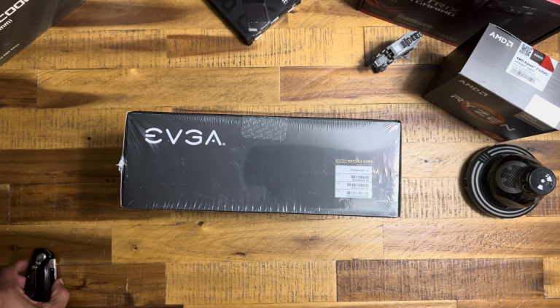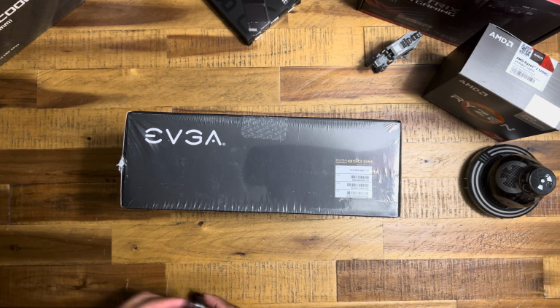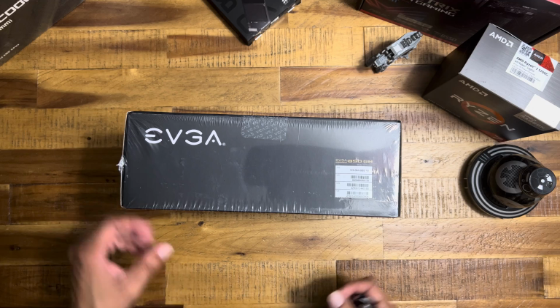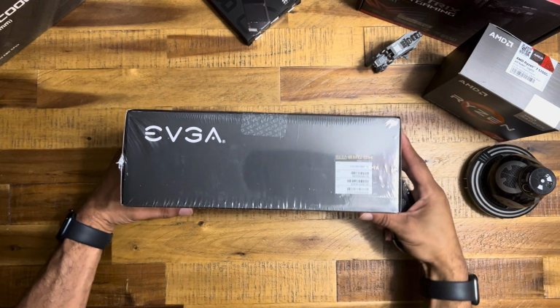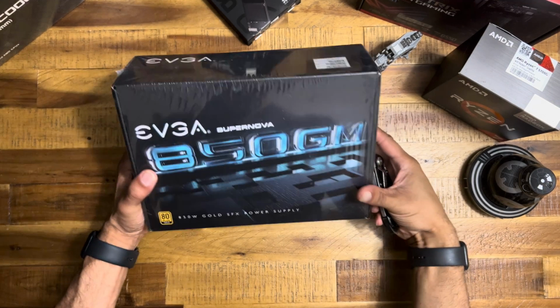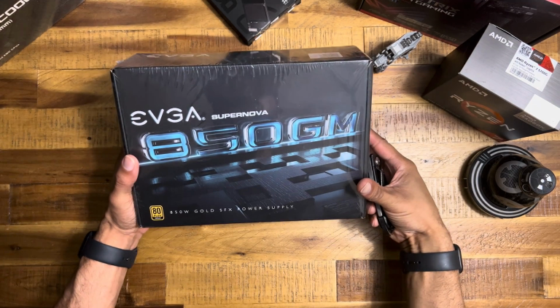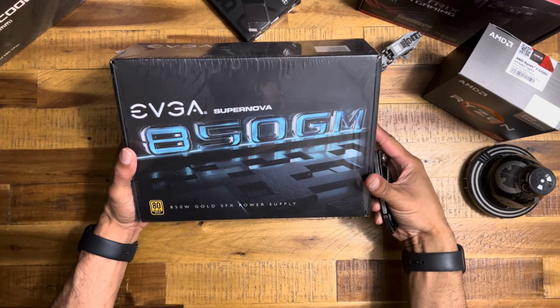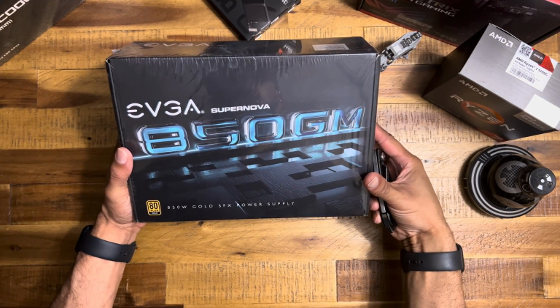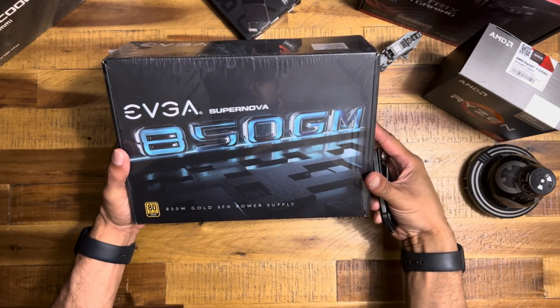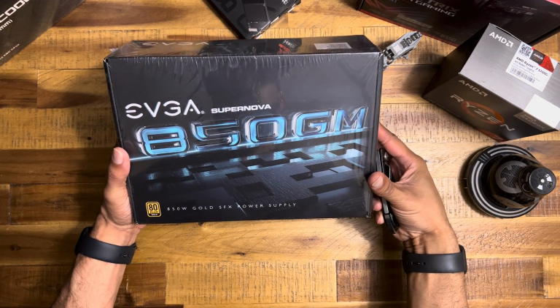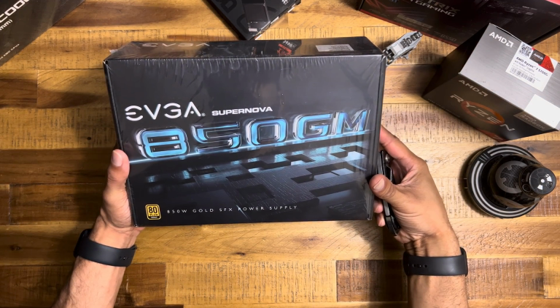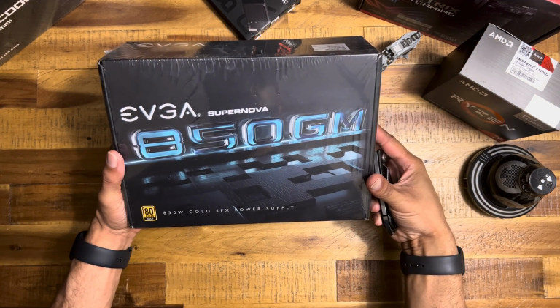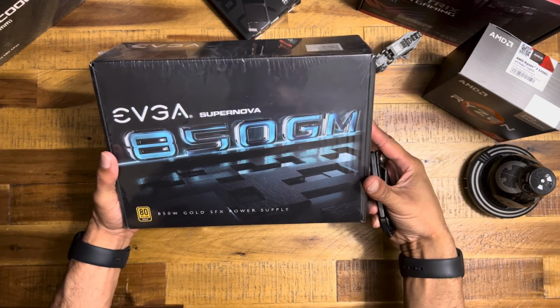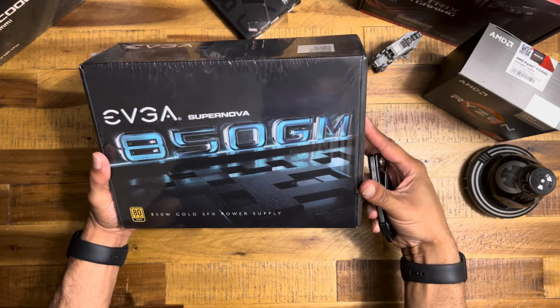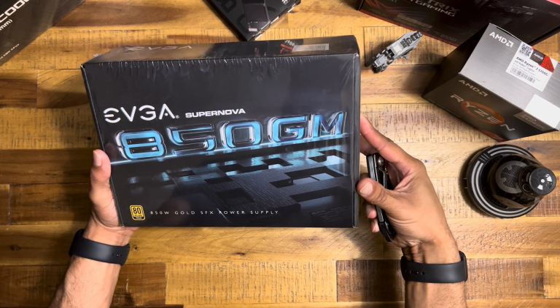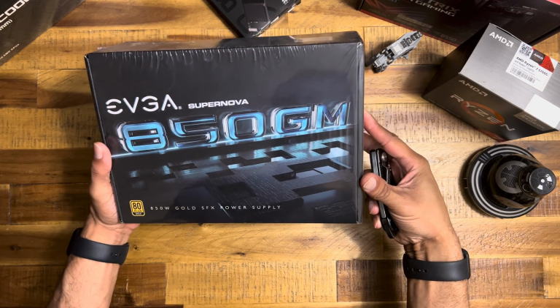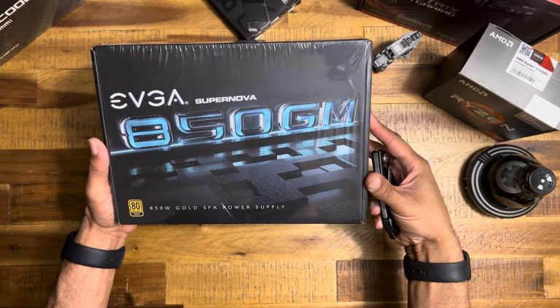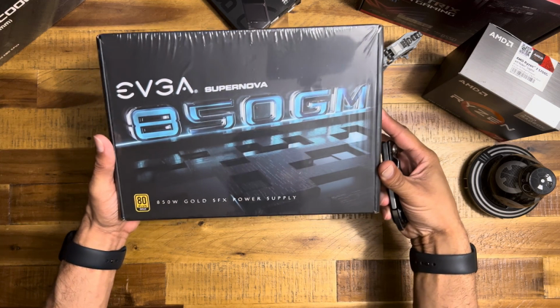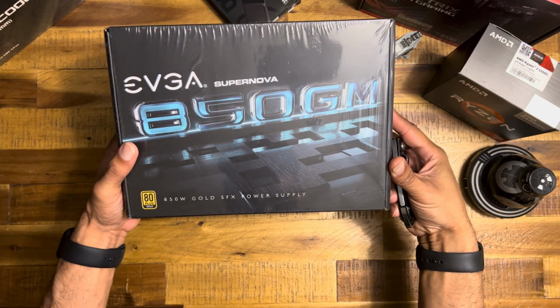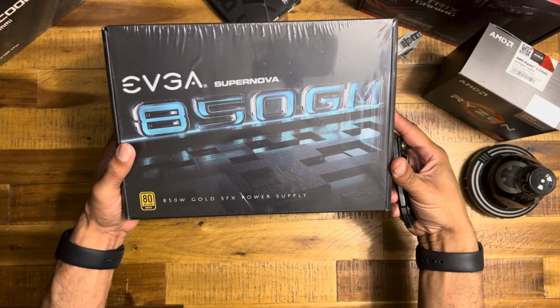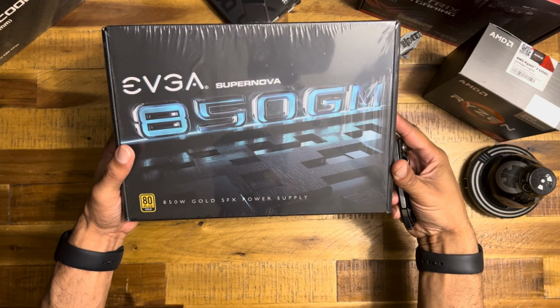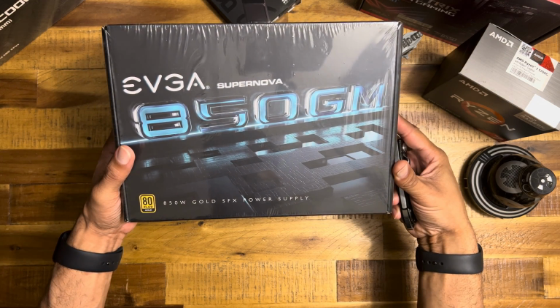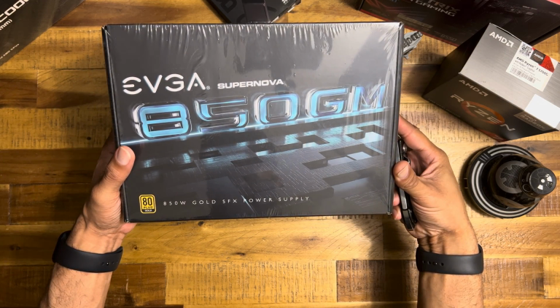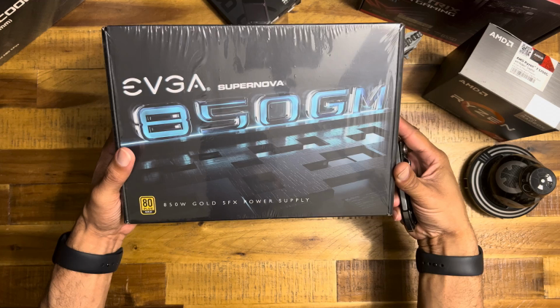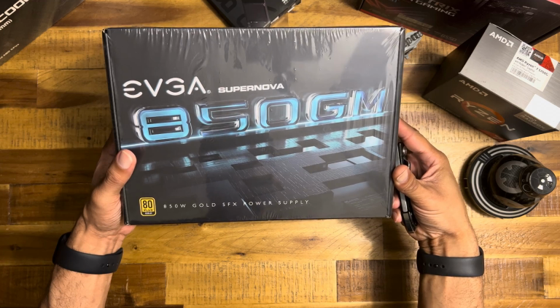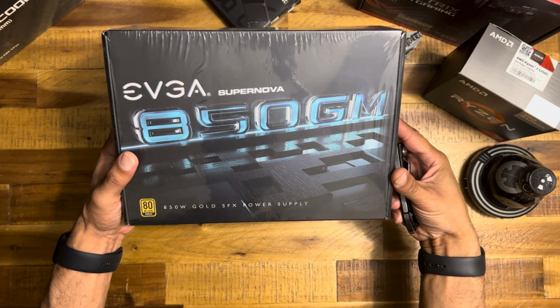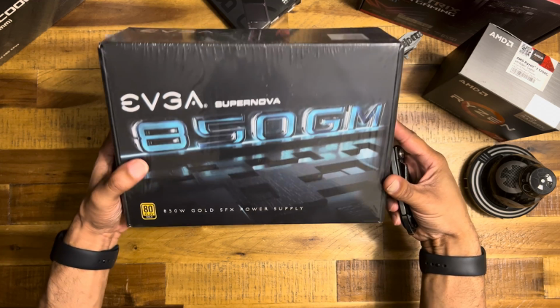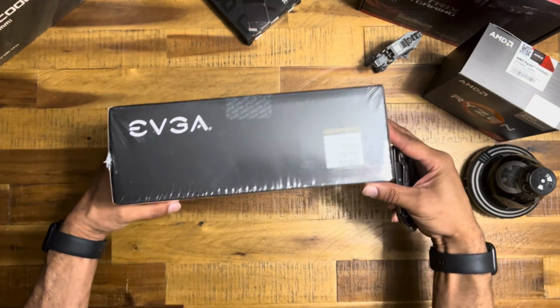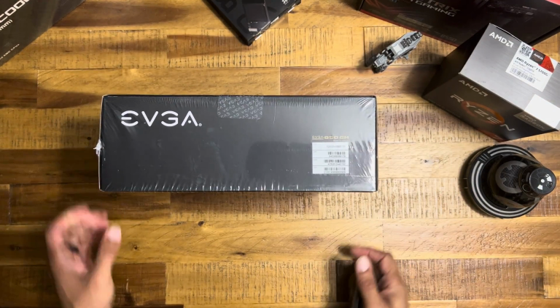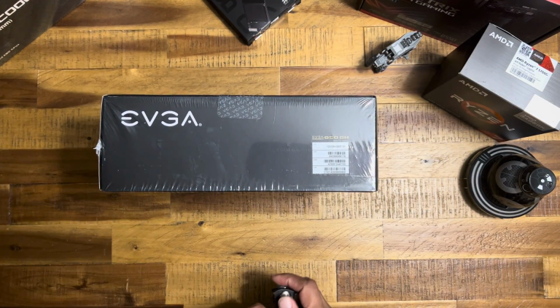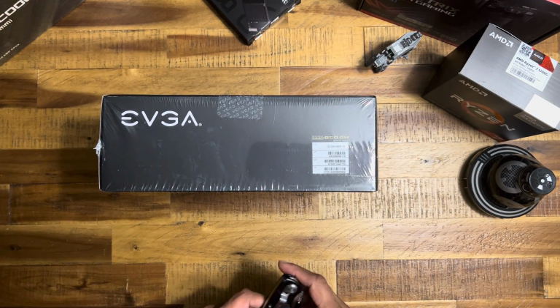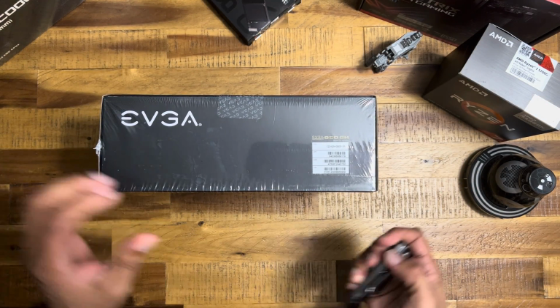Alright, here we go — we got the EVGA SuperNOVA 850 GM SFX Gold 80 Plus. Let's check it out, let's bust this baby open.